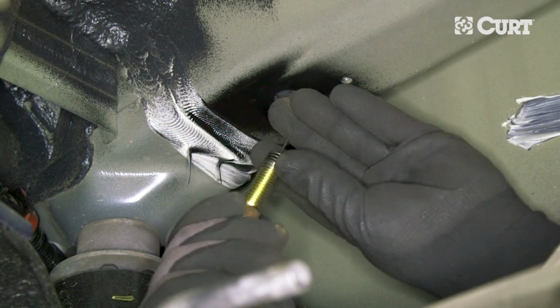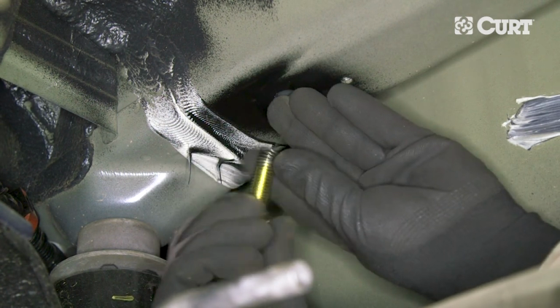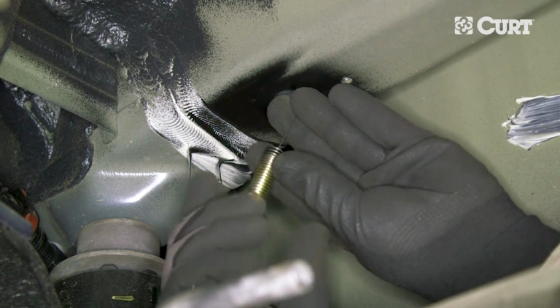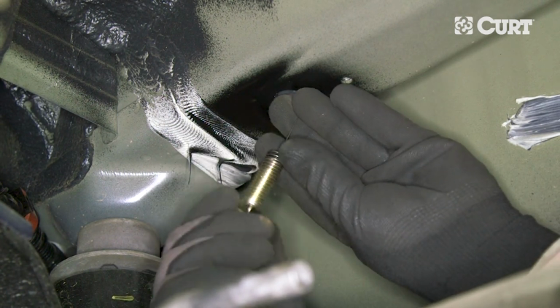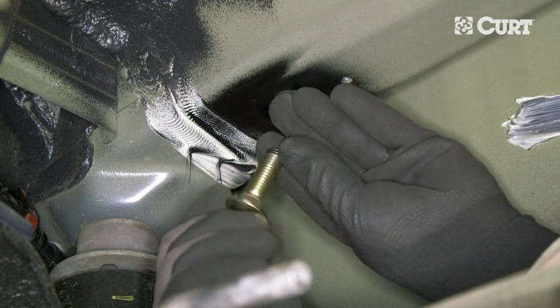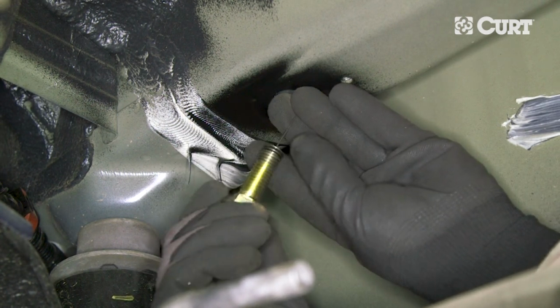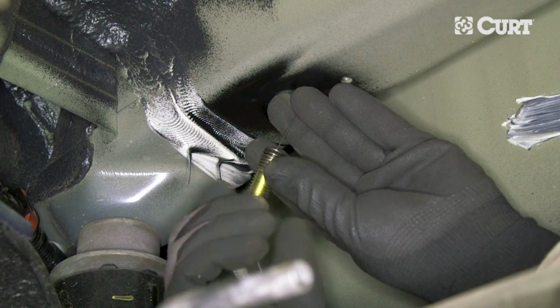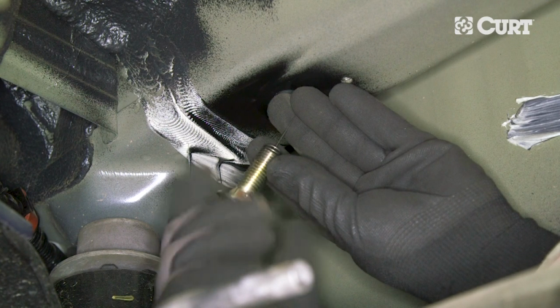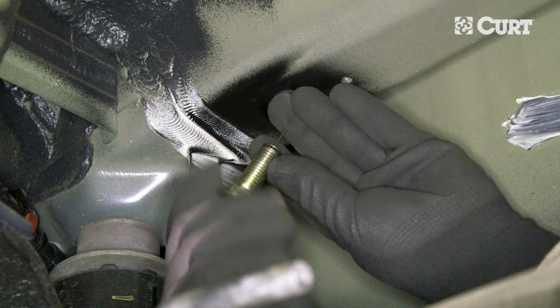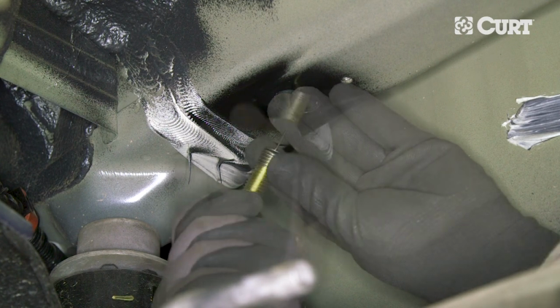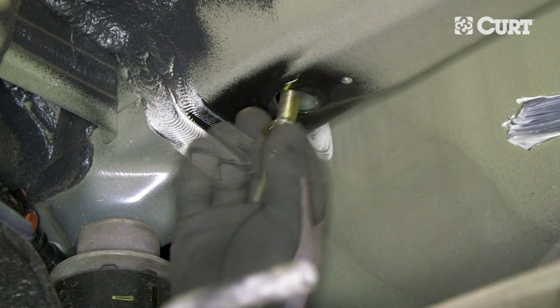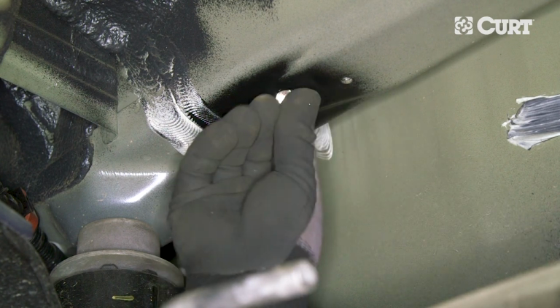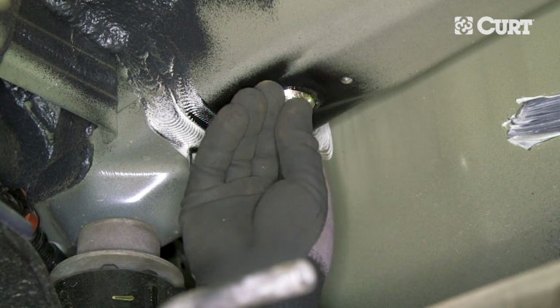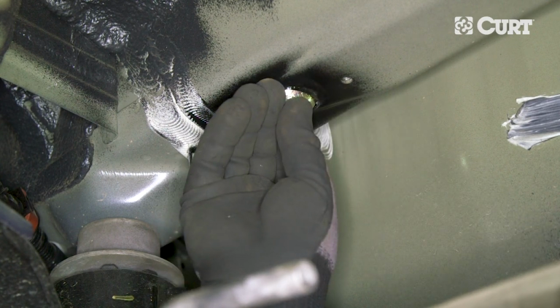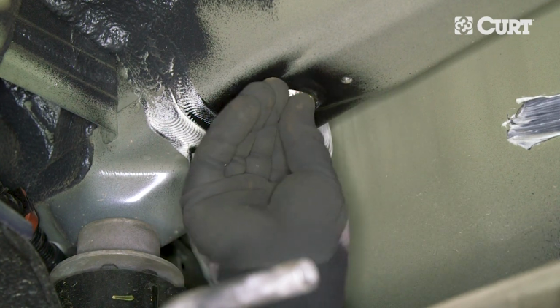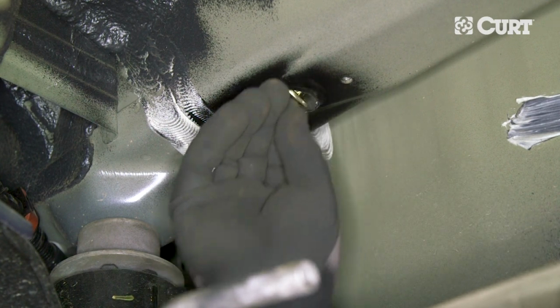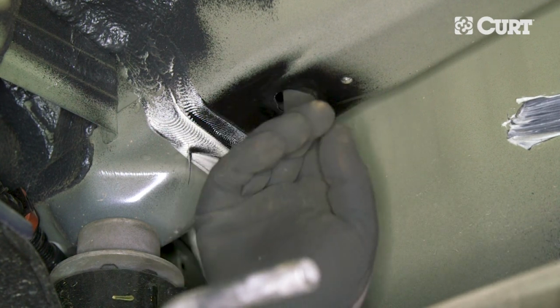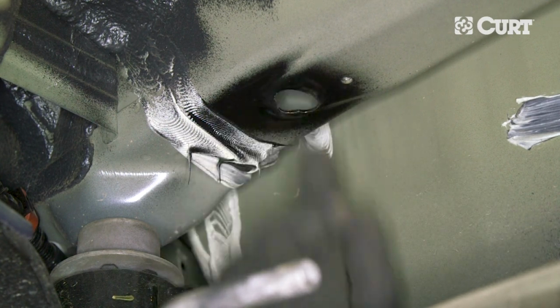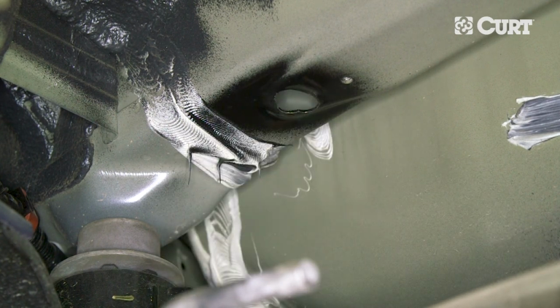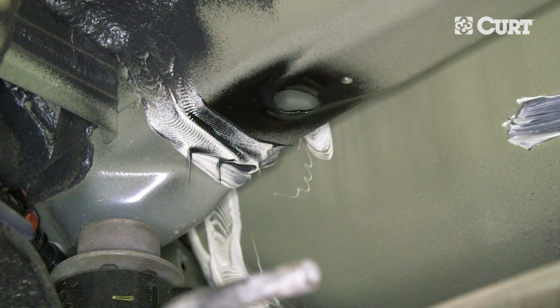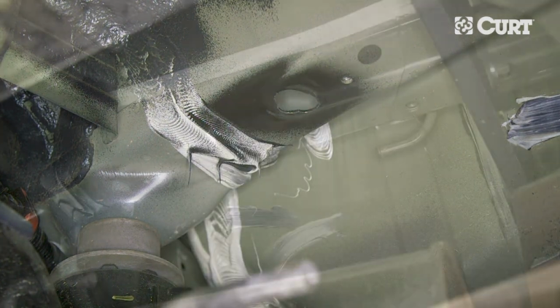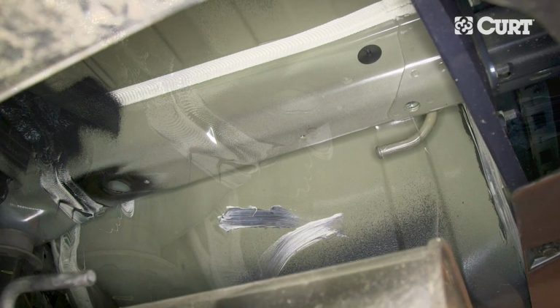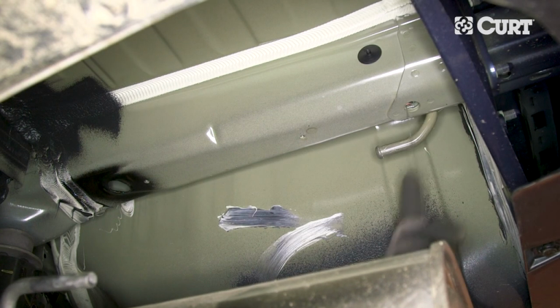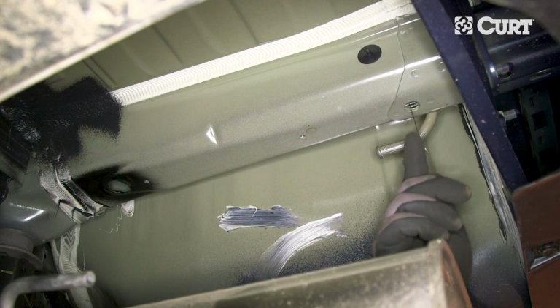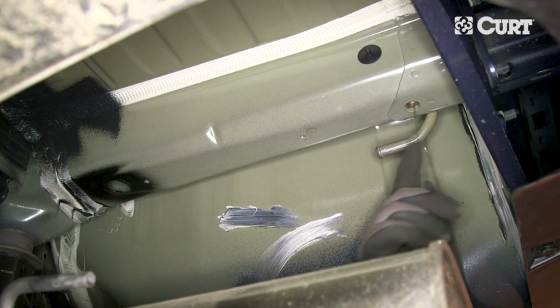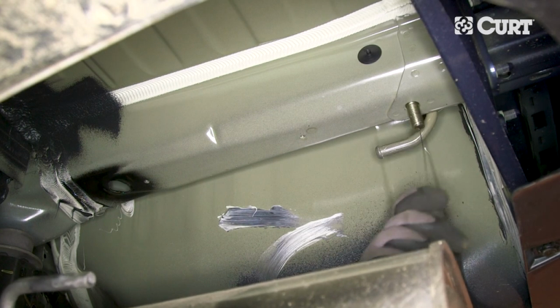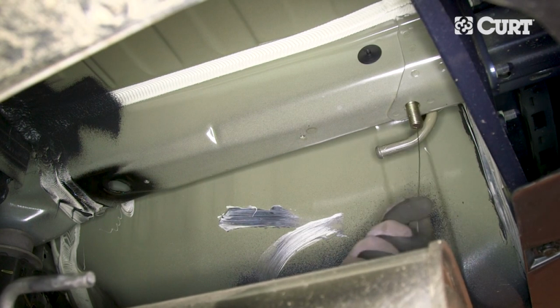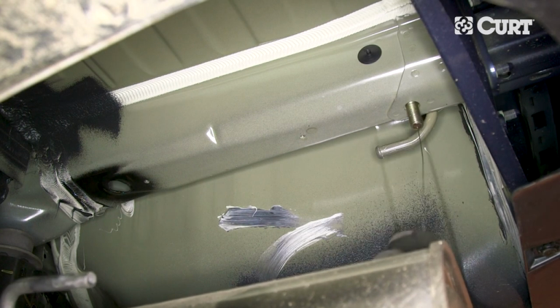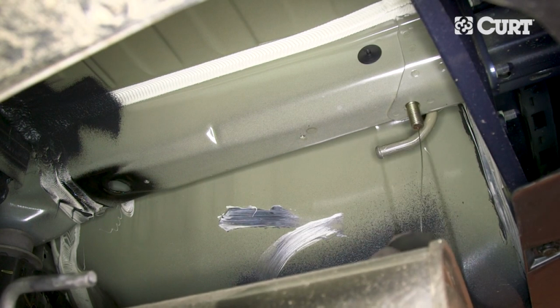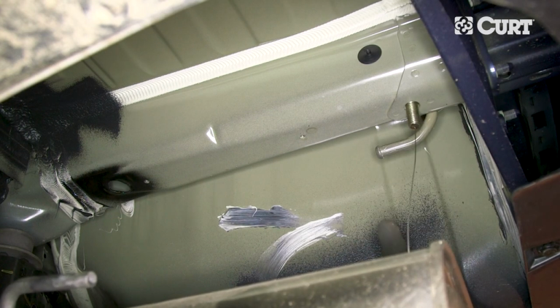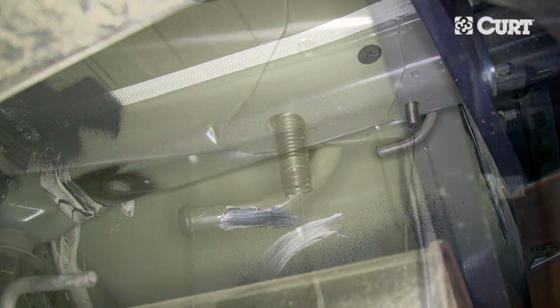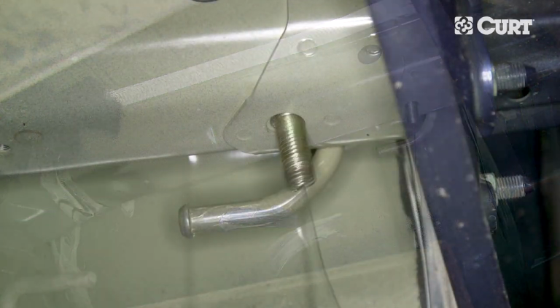Thread a carriage bolt onto the fish wire and carefully pull the wire until the bolt is seated into the rear attachment point. Repeat this process on the opposite frame rail.